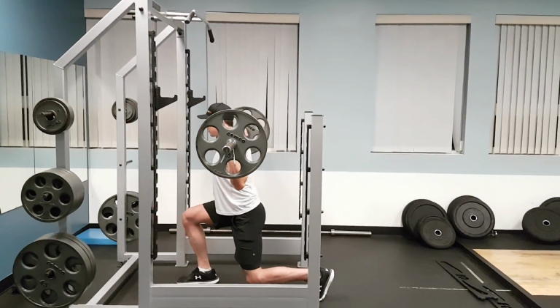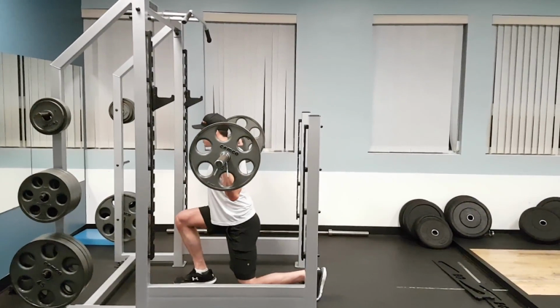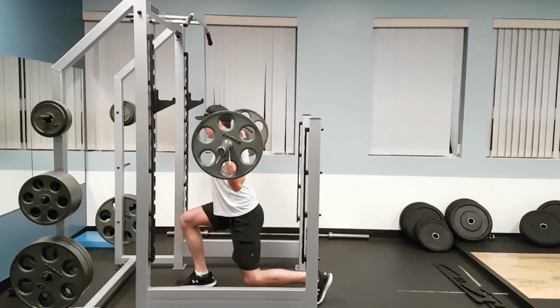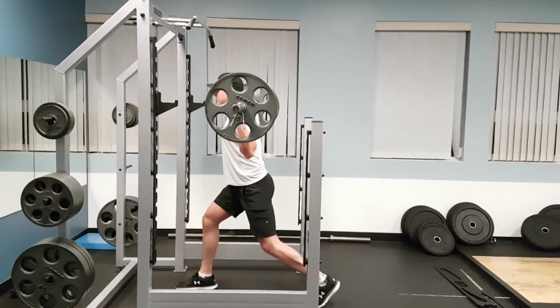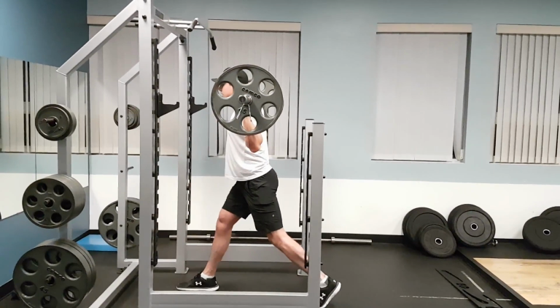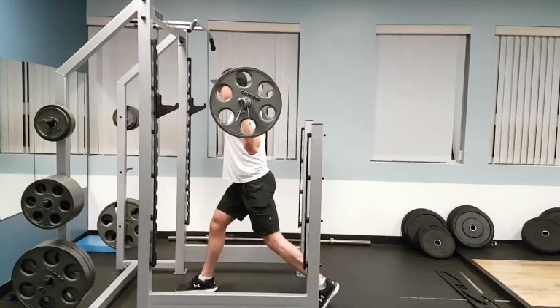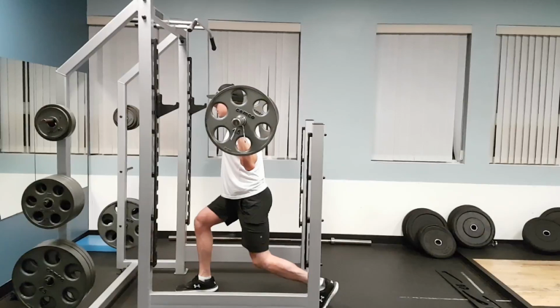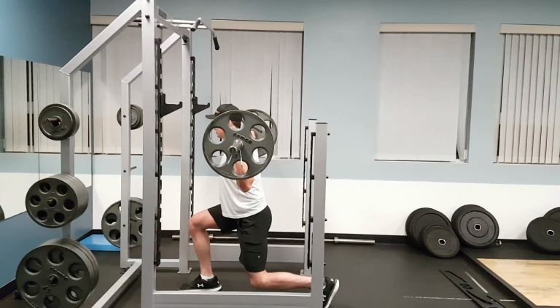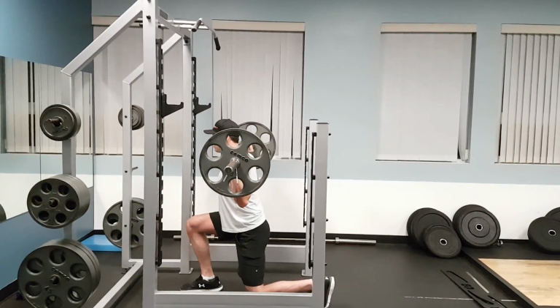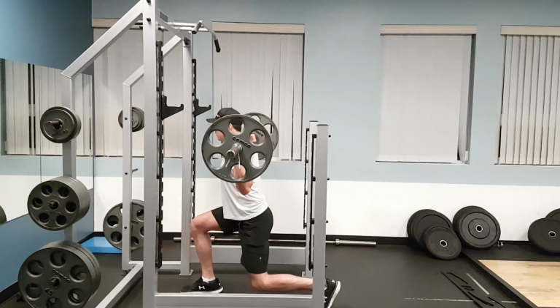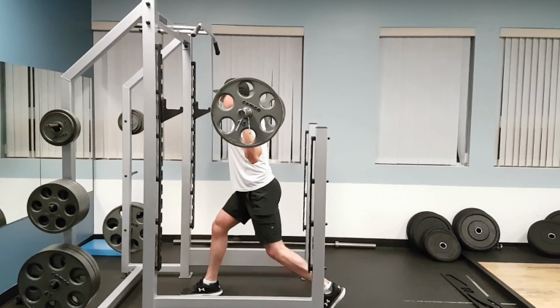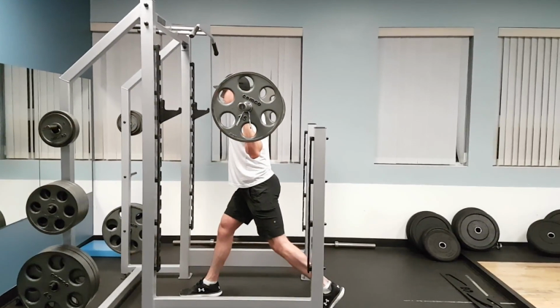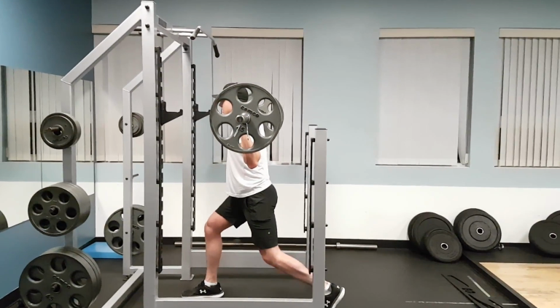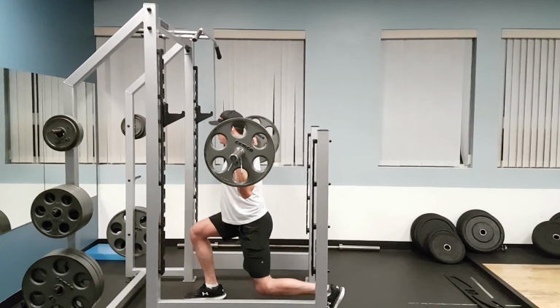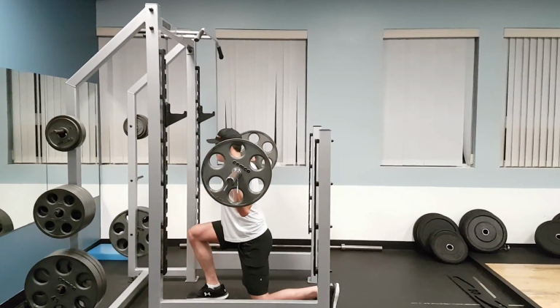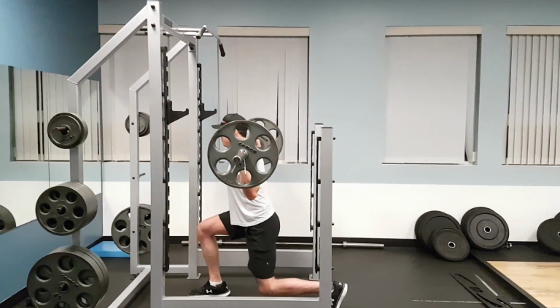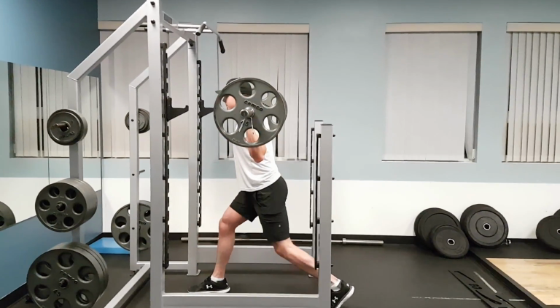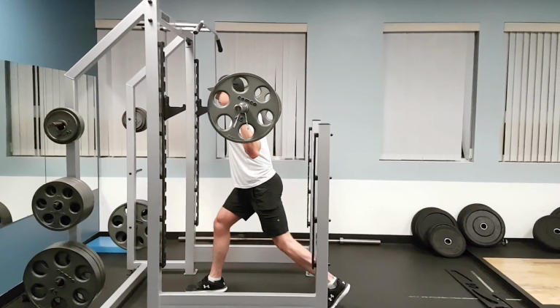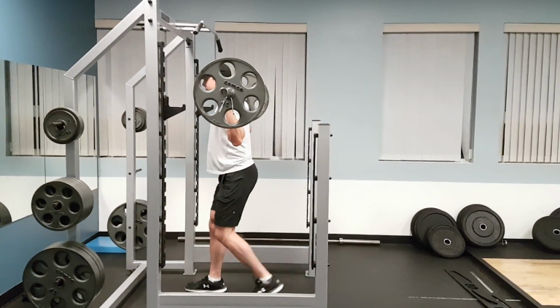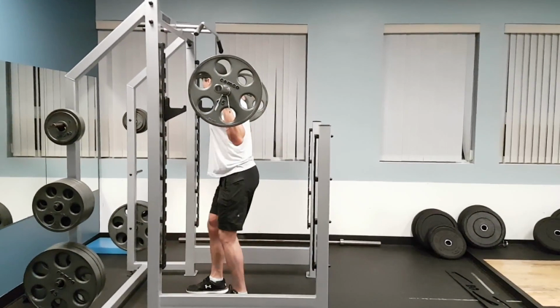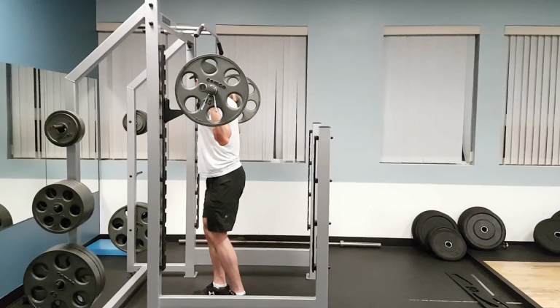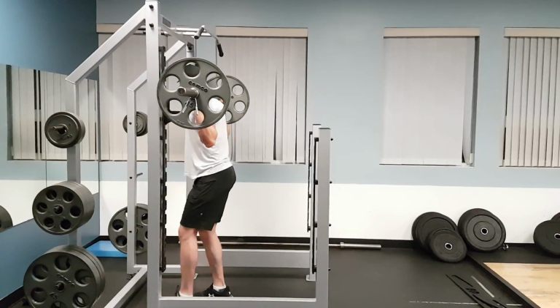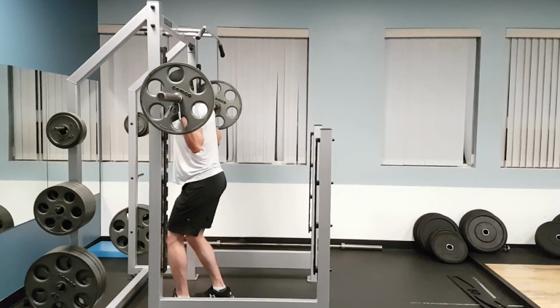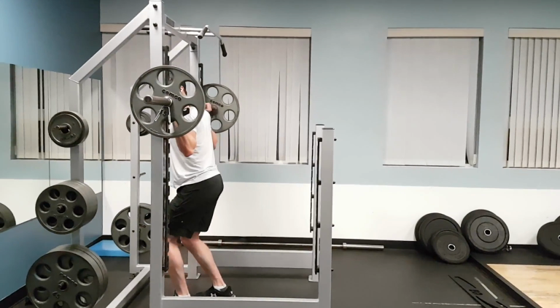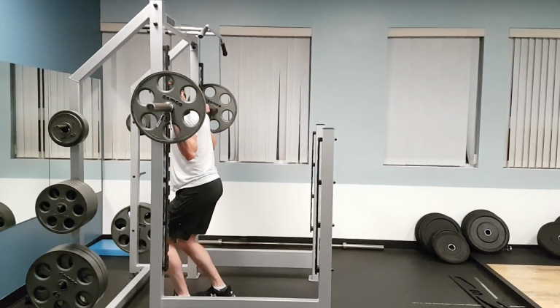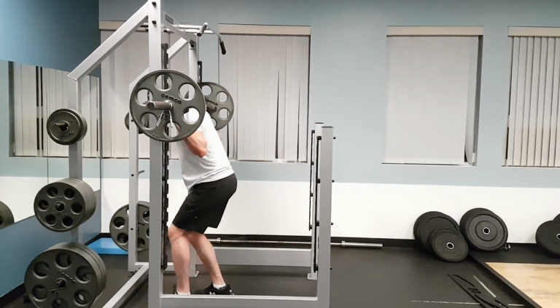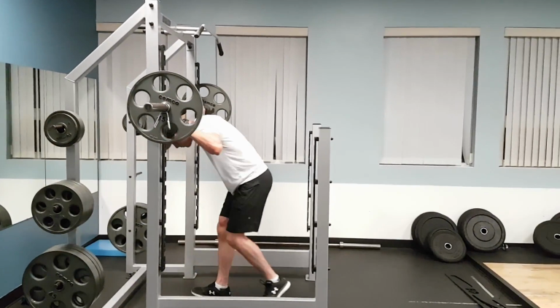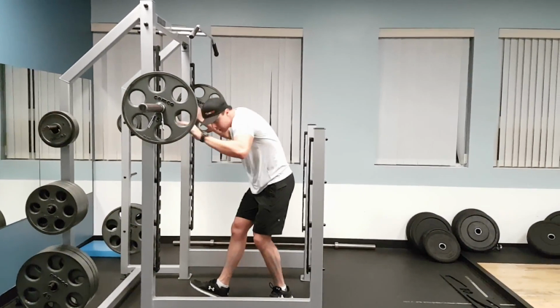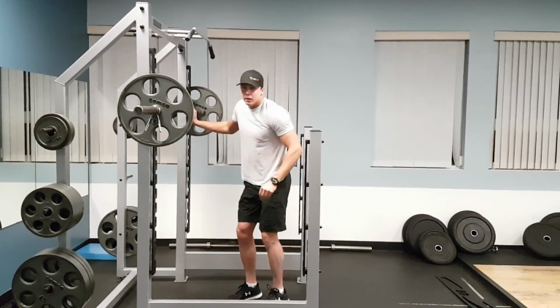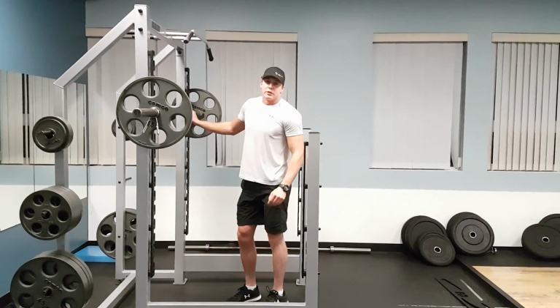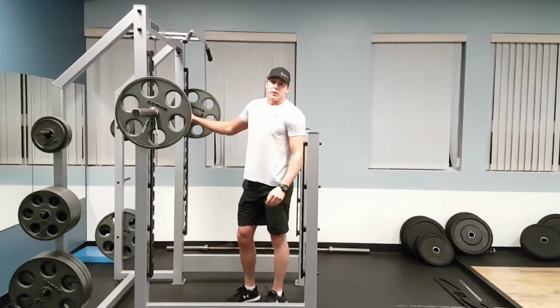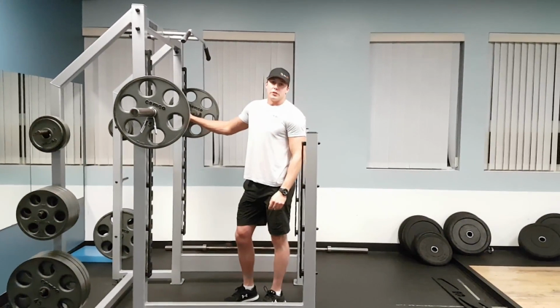Lower down to the ground and lunge up. And that's your barbell lunge.